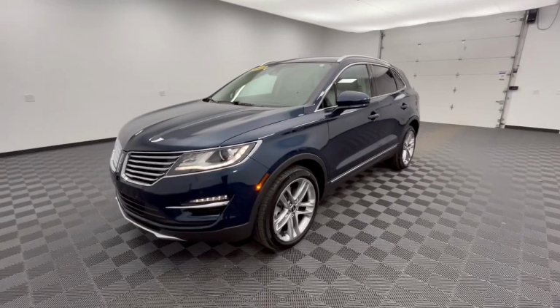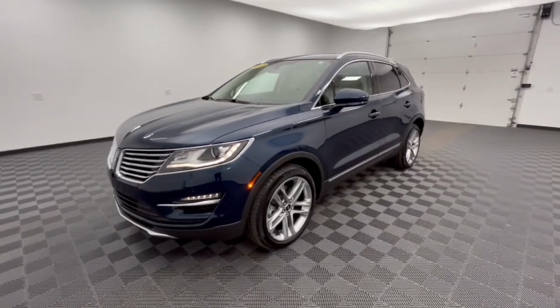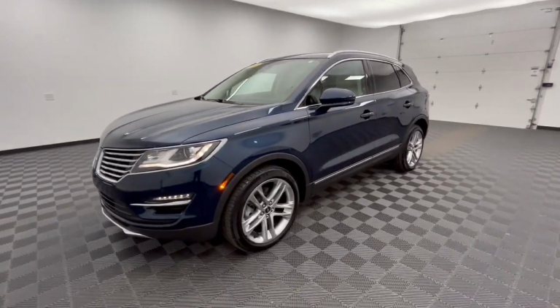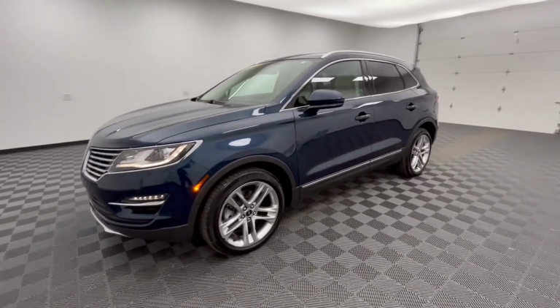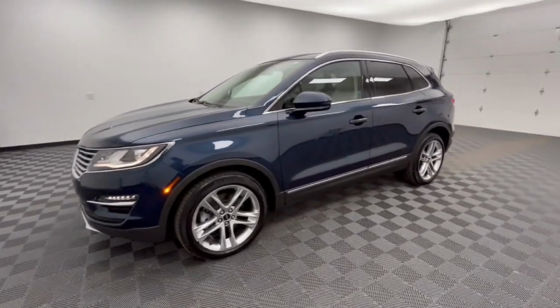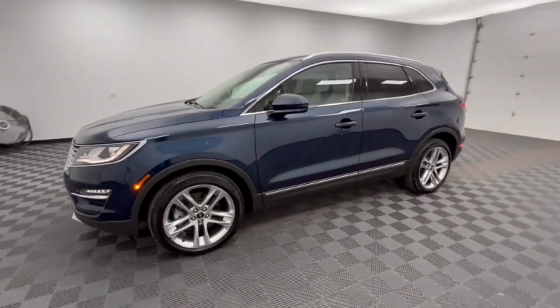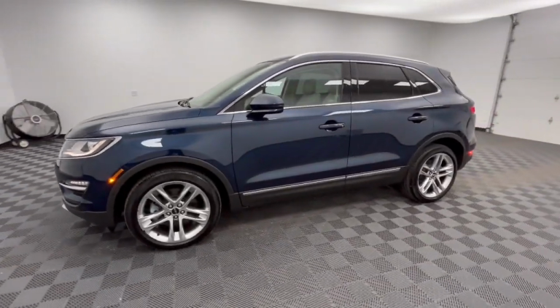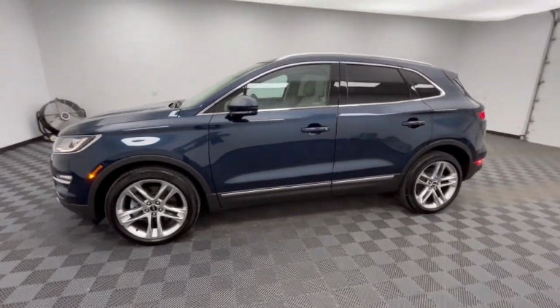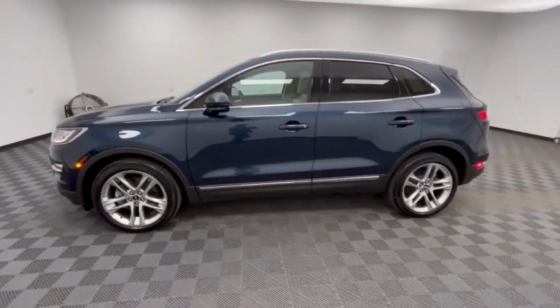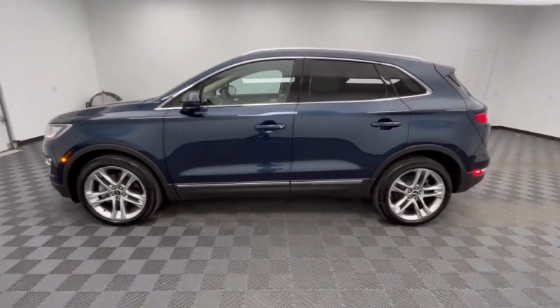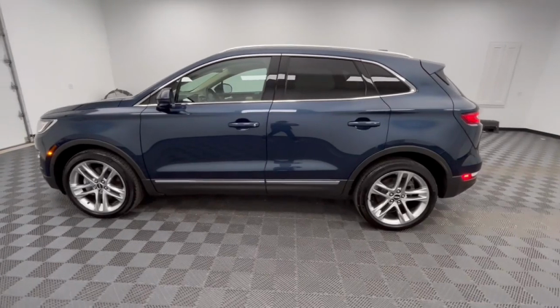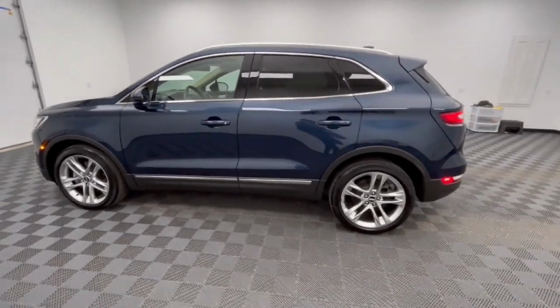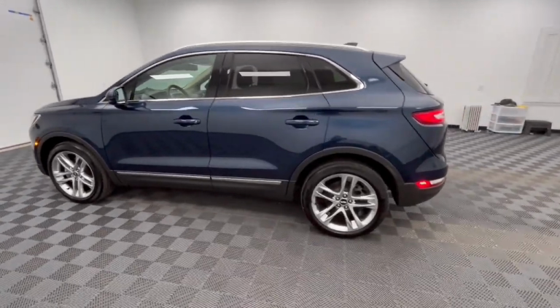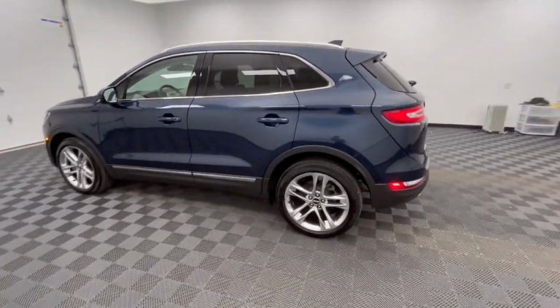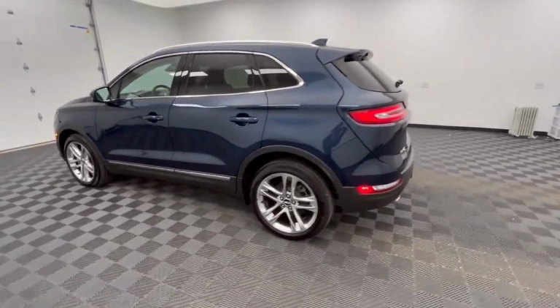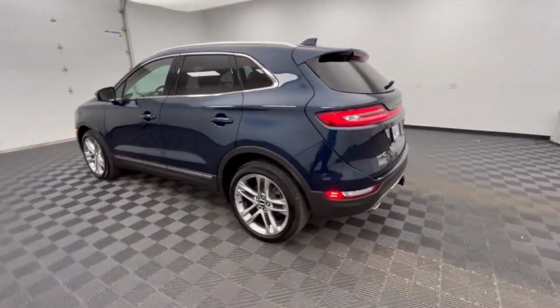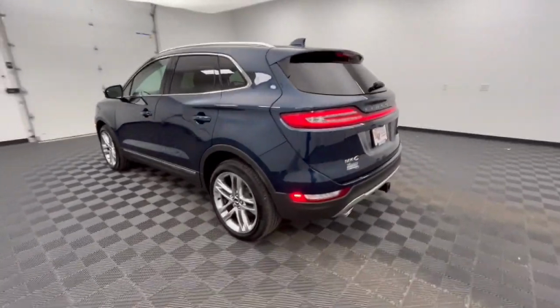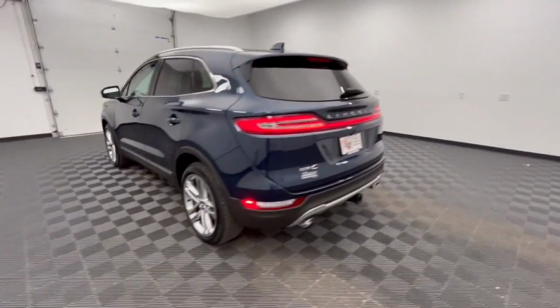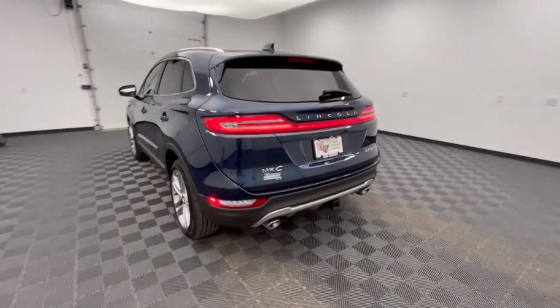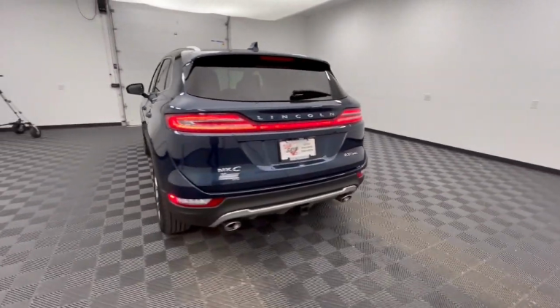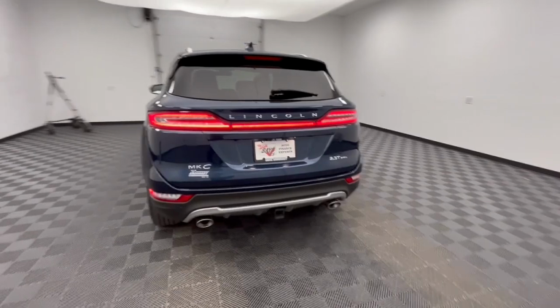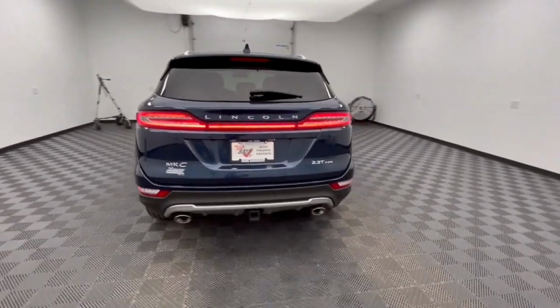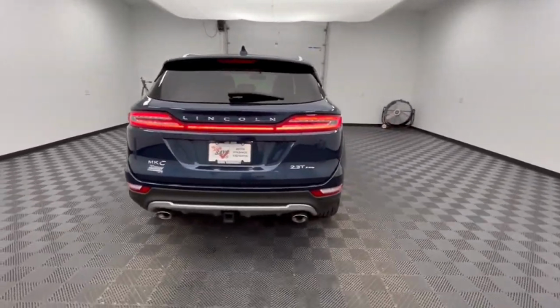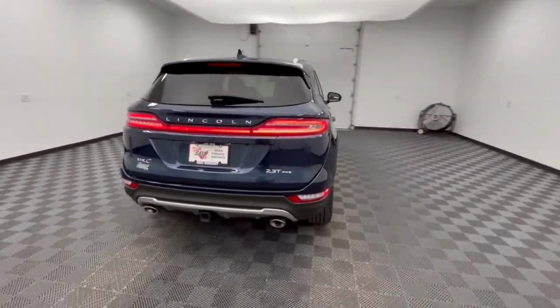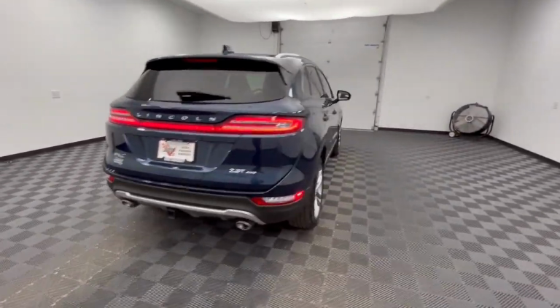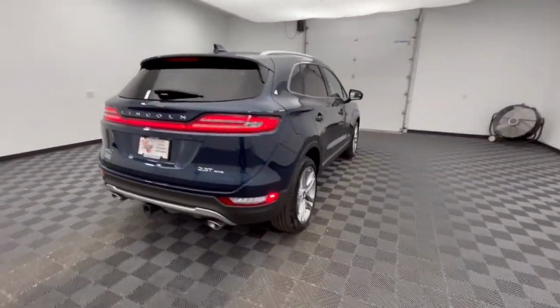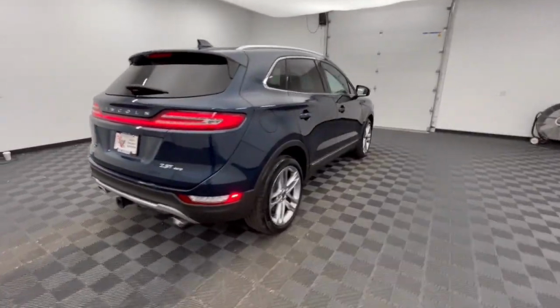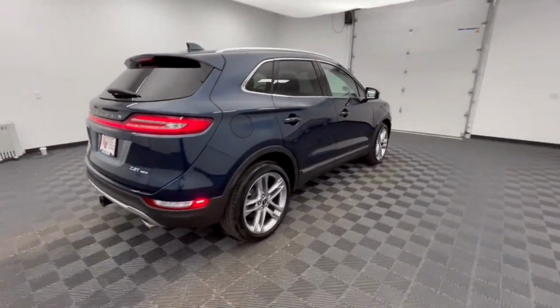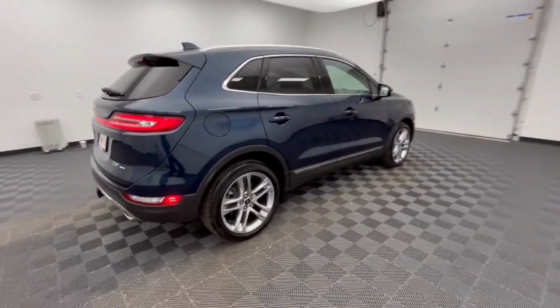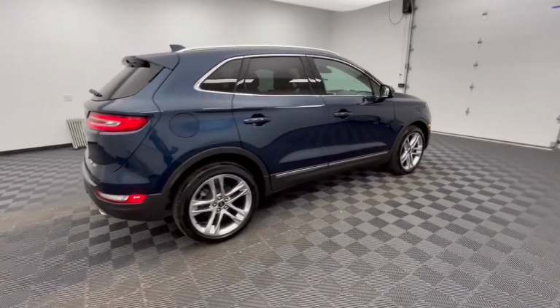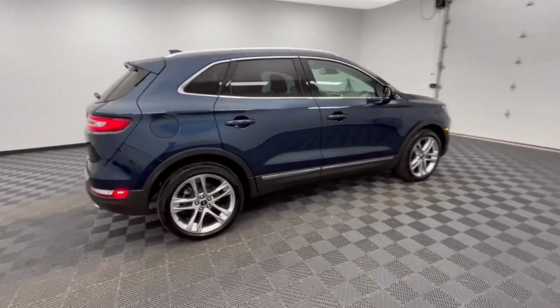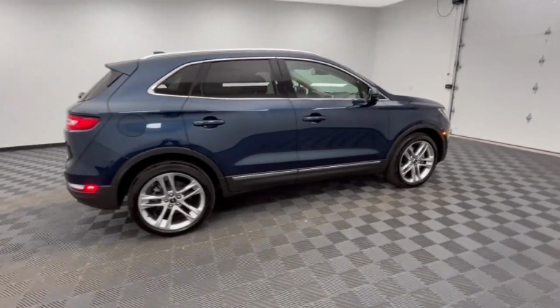Get into a car with value. 2017 Lincoln MKC. With less than 35,000 miles on it, take a closer look at this elegant Lincoln MKC, the compact premium SUV that blends luxury and versatility with sleek style.